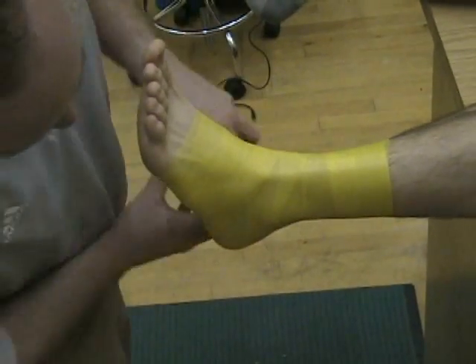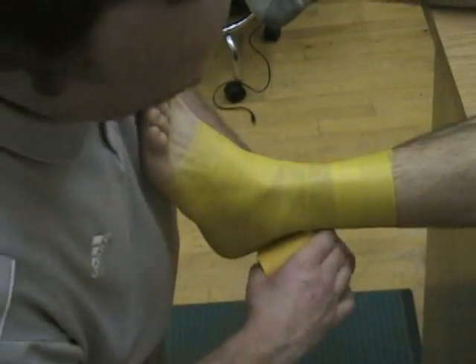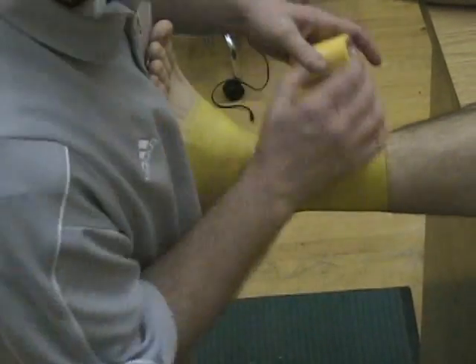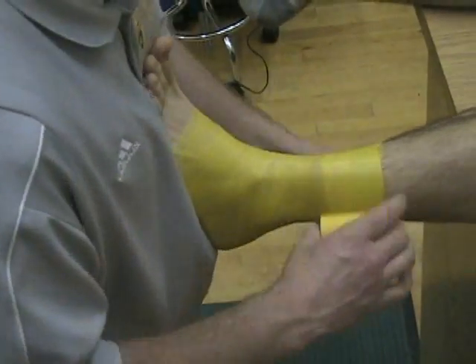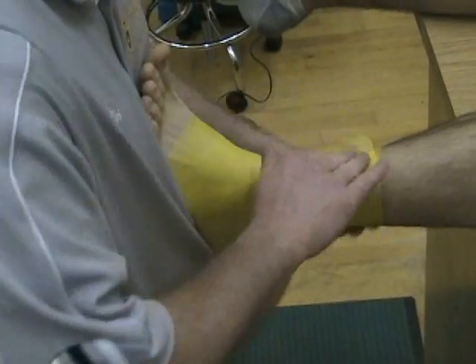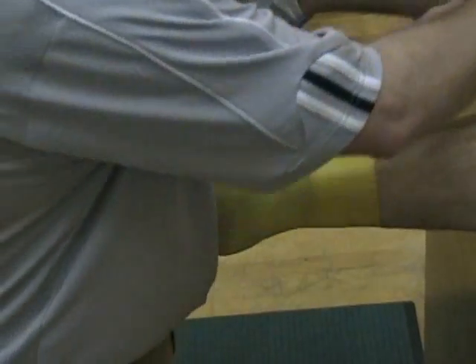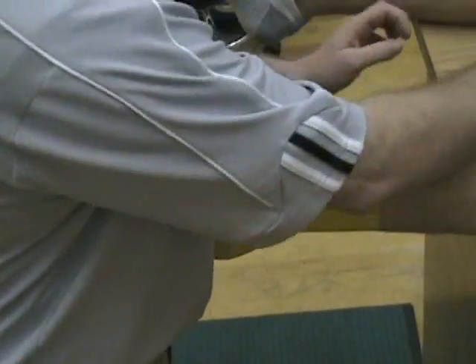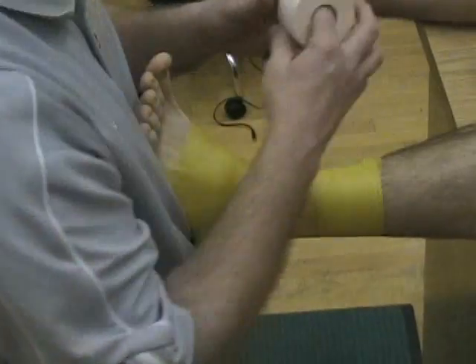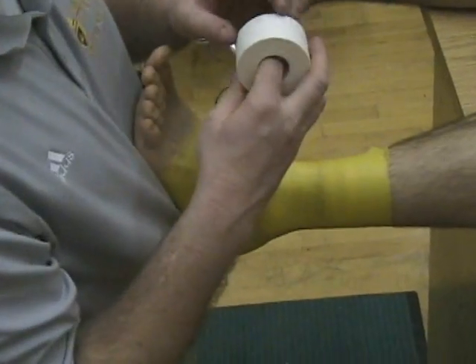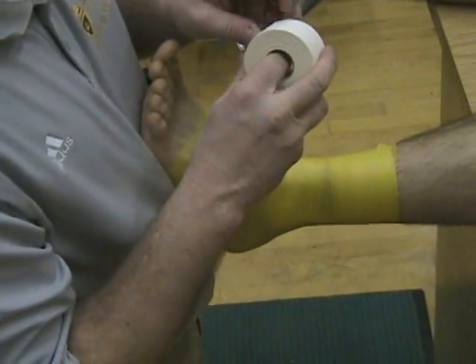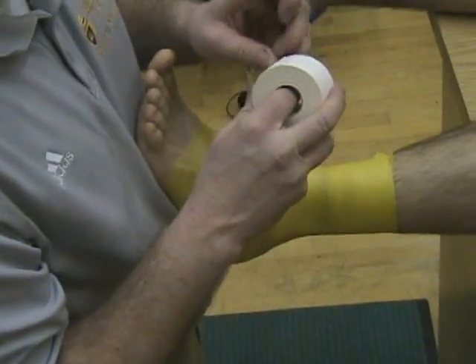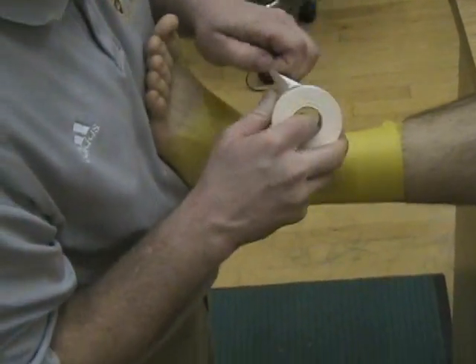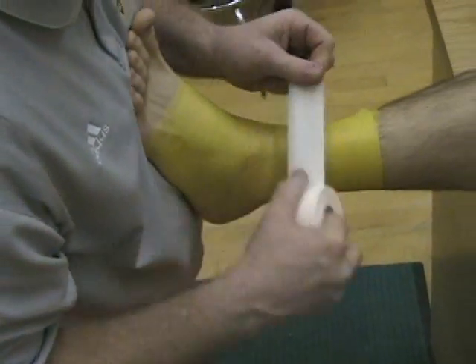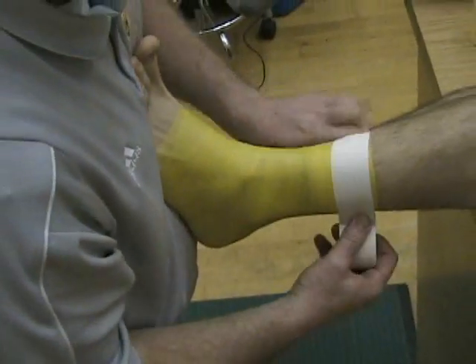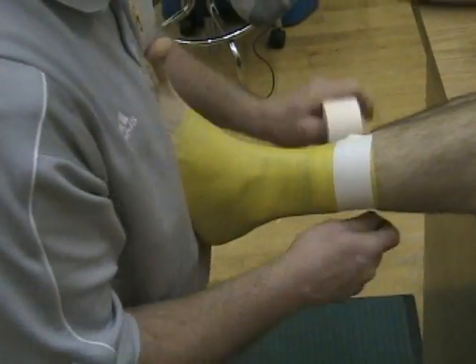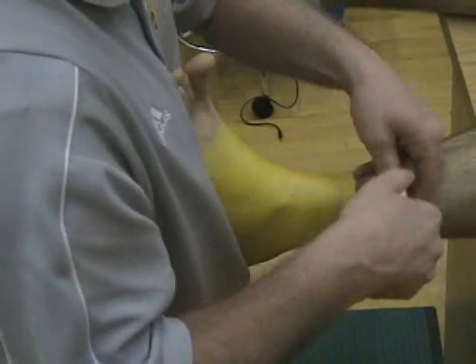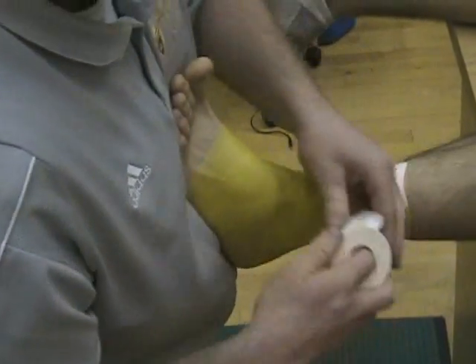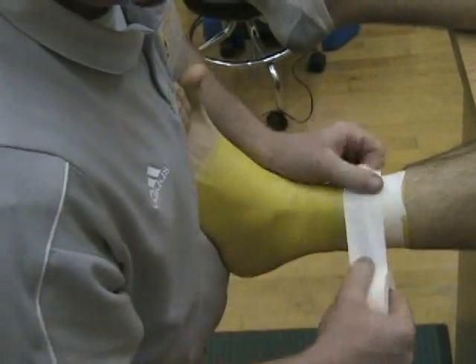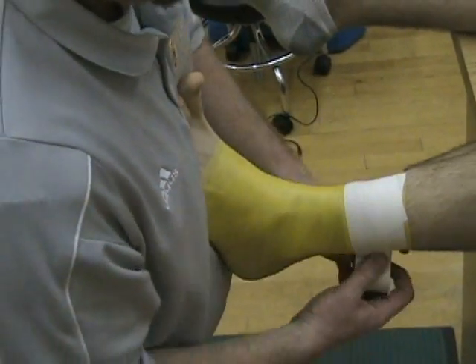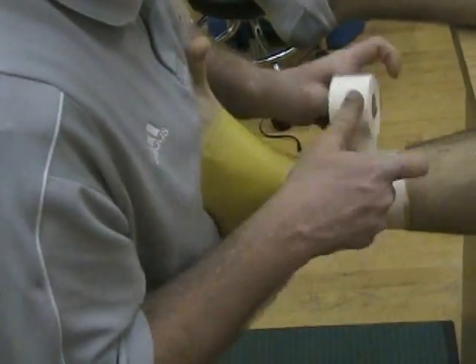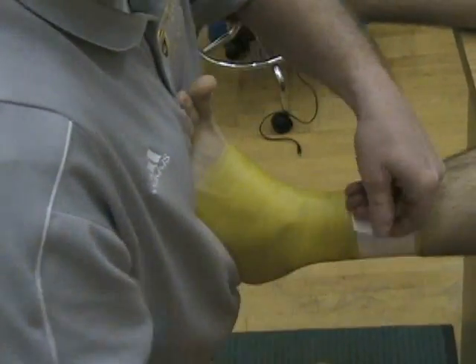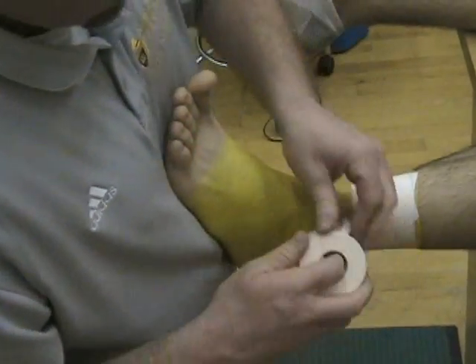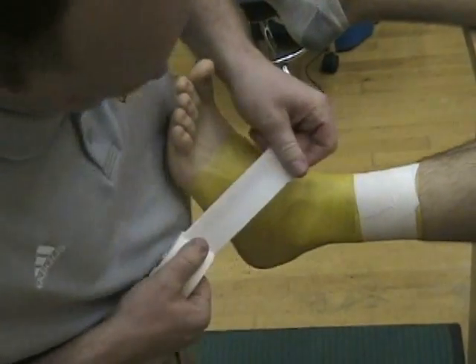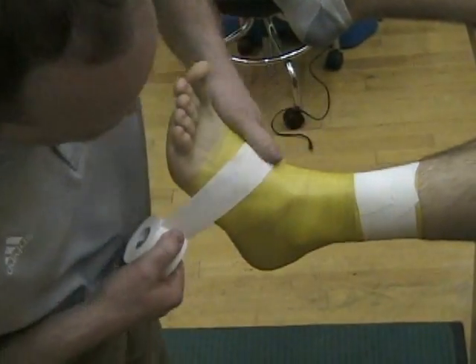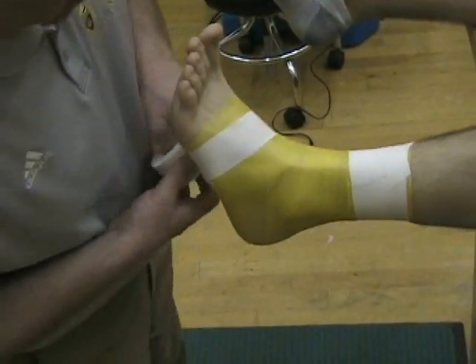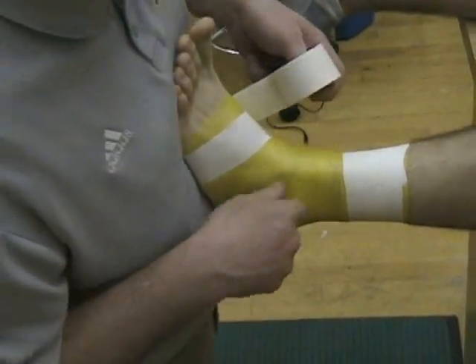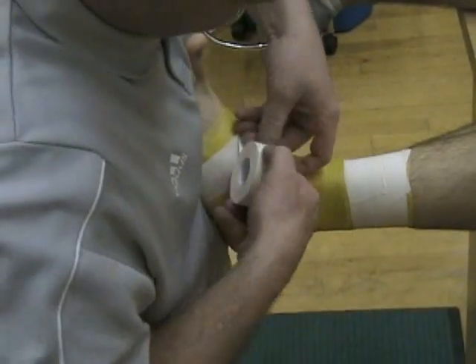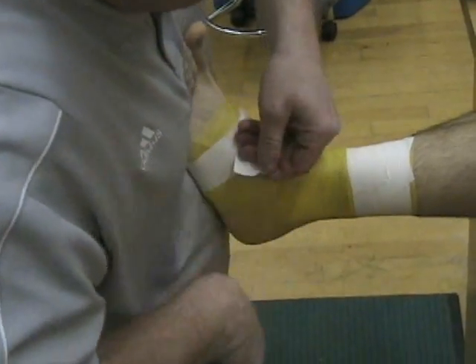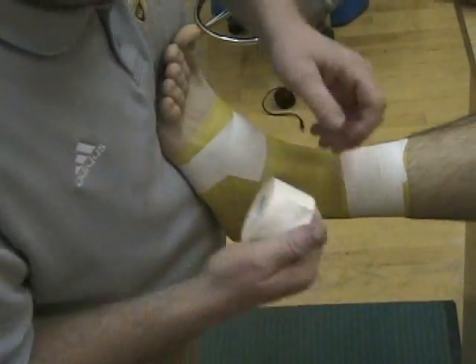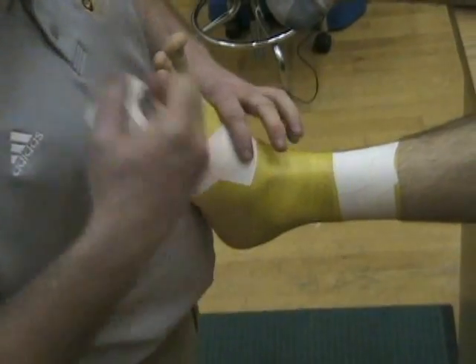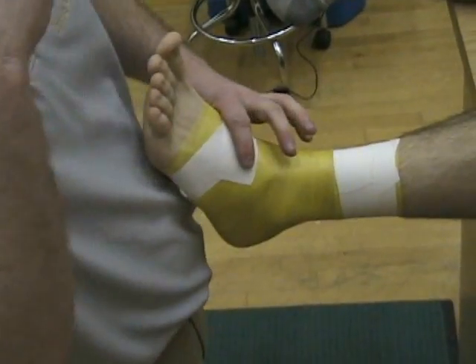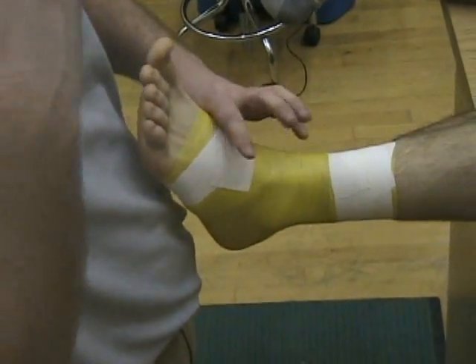Once we cover this, we begin with anchors. Apply two anchors on top of the leg, and one anchor around the foot, being very careful not to put a lot of pressure or tightness on that.